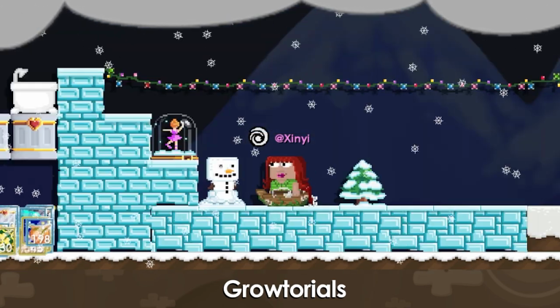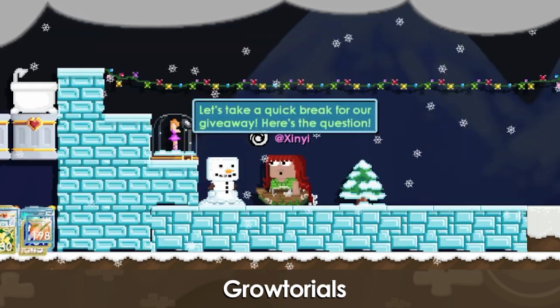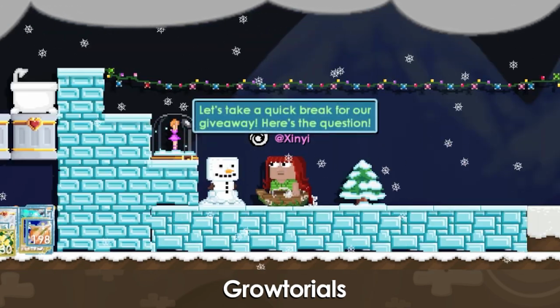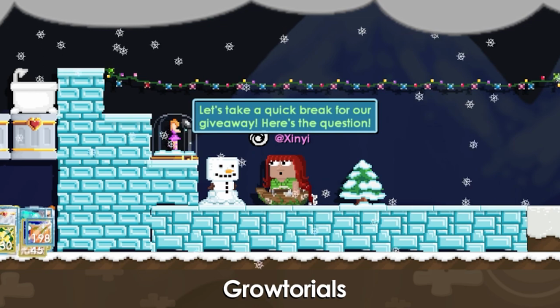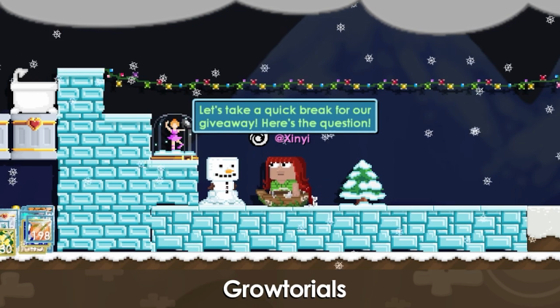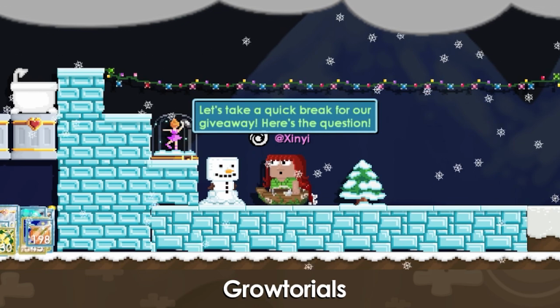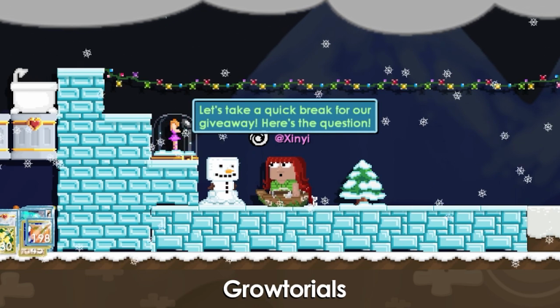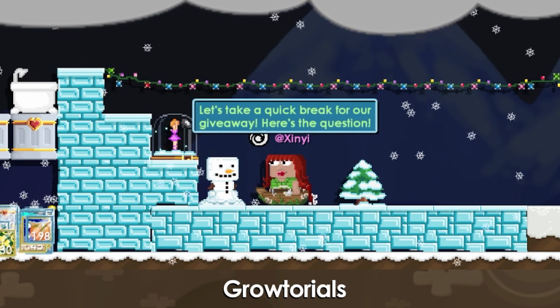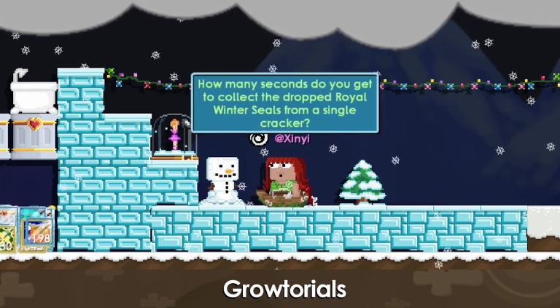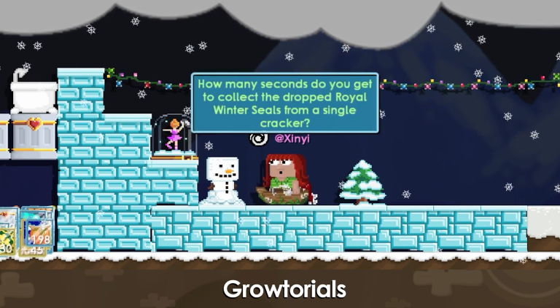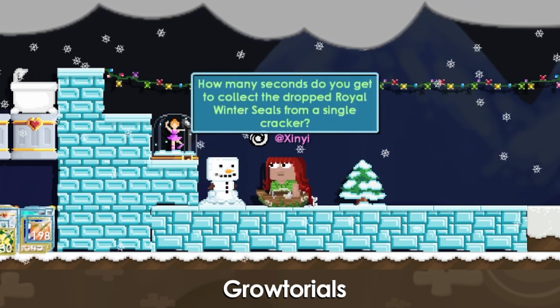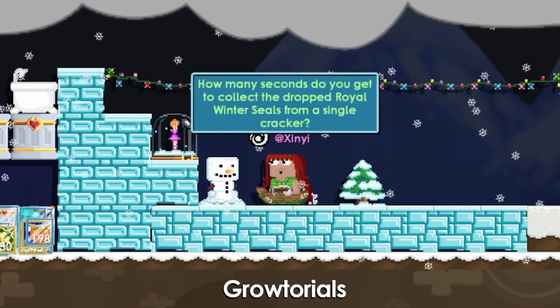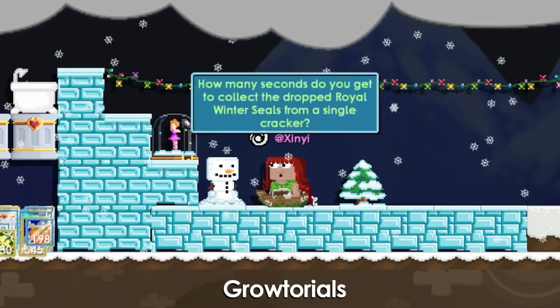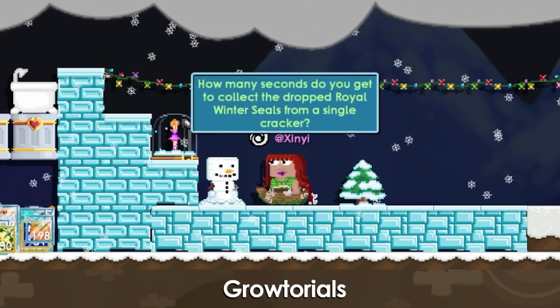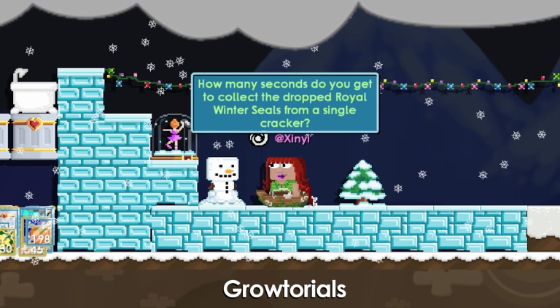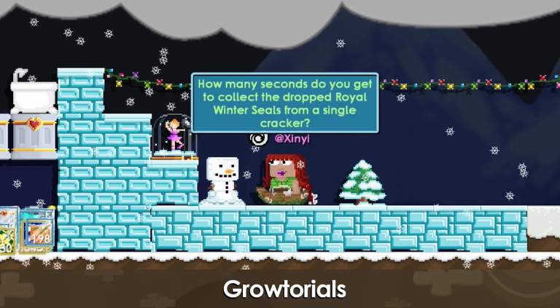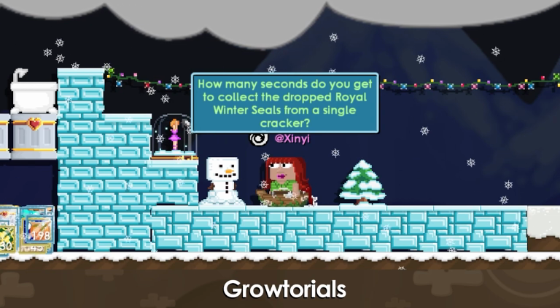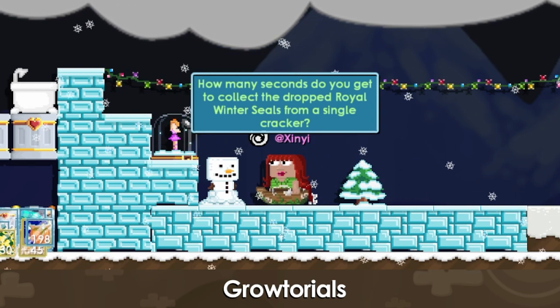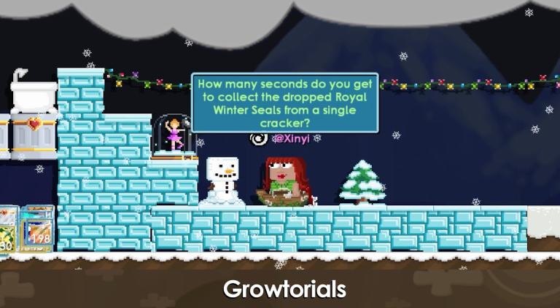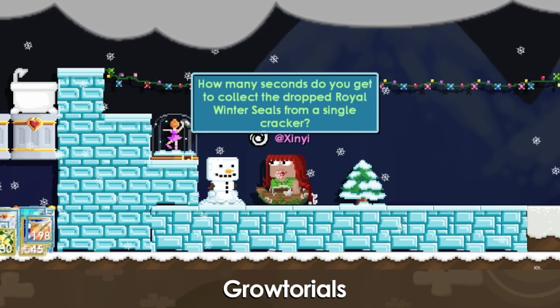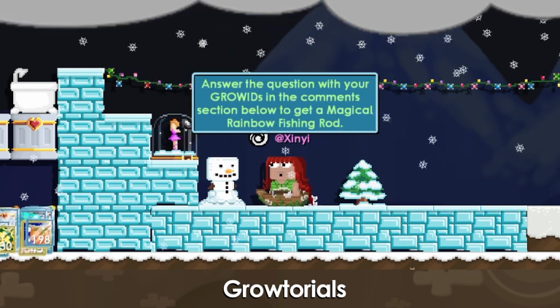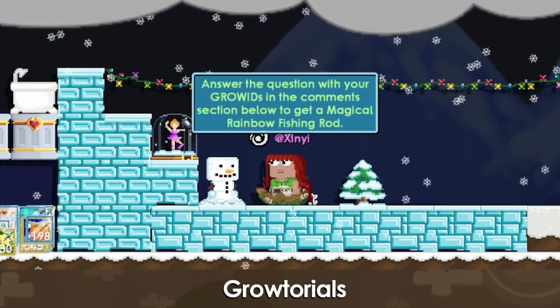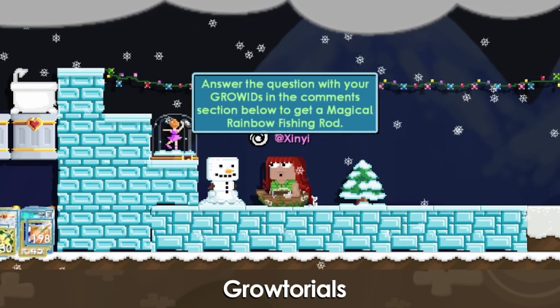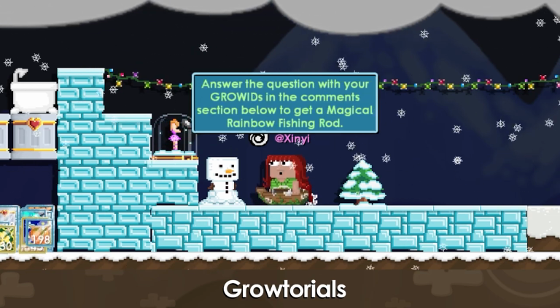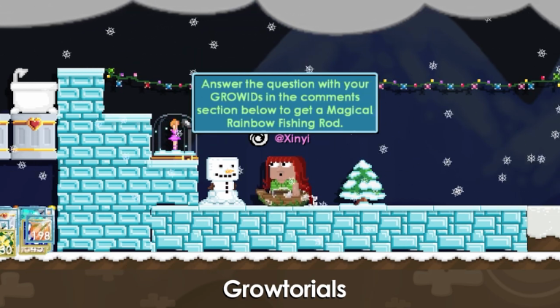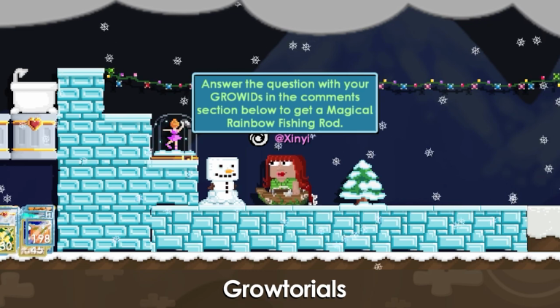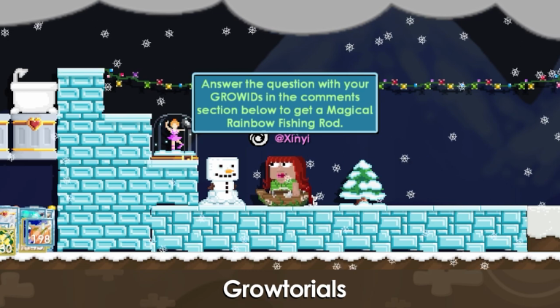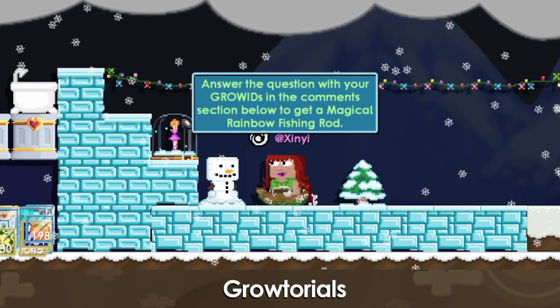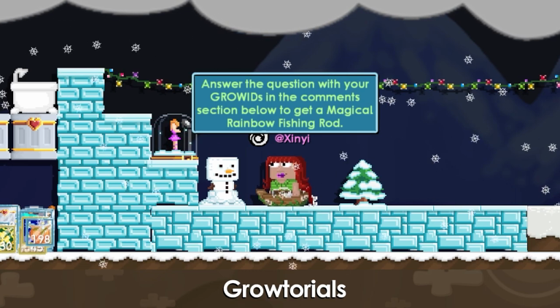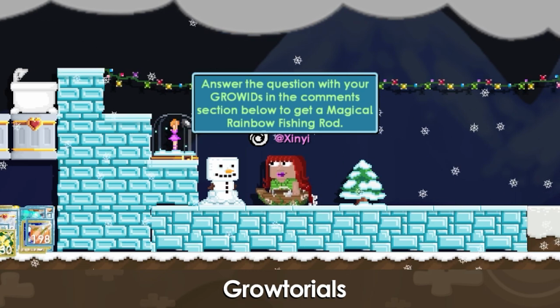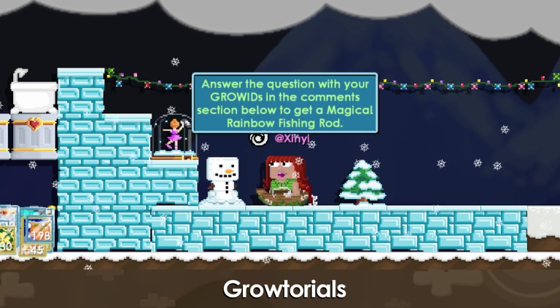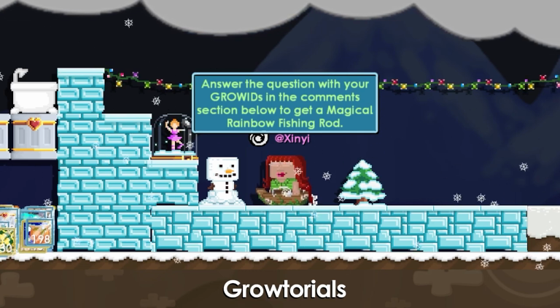Let's take a quick break for our giveaway. Here's the question: How many seconds do you get to collect the drop Royal Winter Seals from a single cracker? Answer the question with your Grow ID in the comment section below to get a Magical Rainbow Fishing Rod.